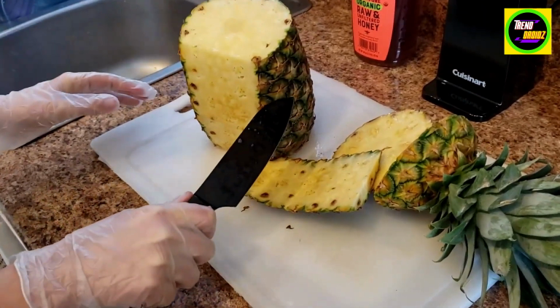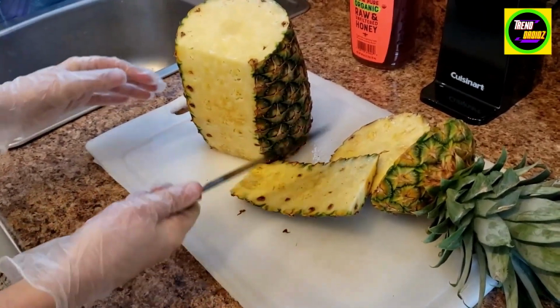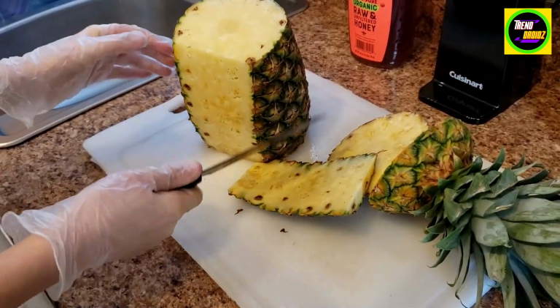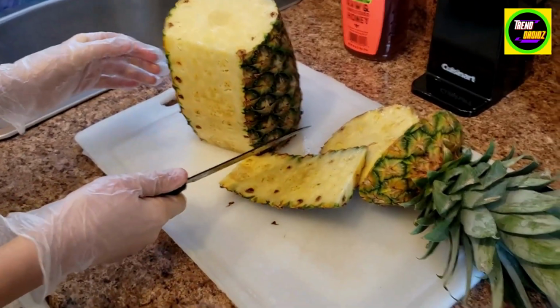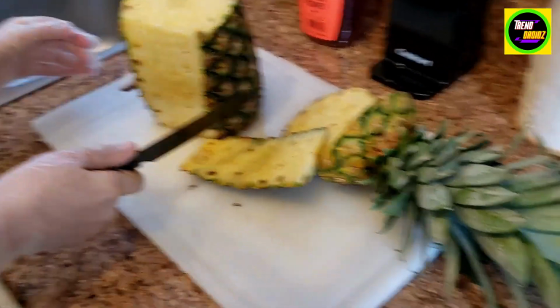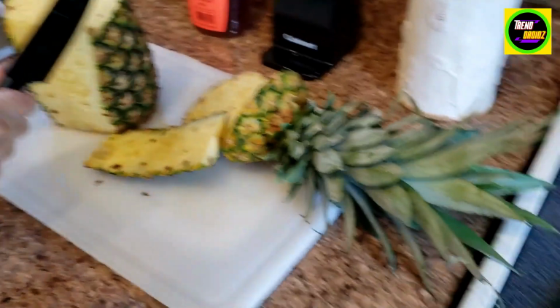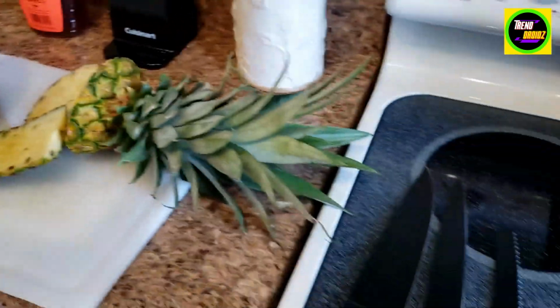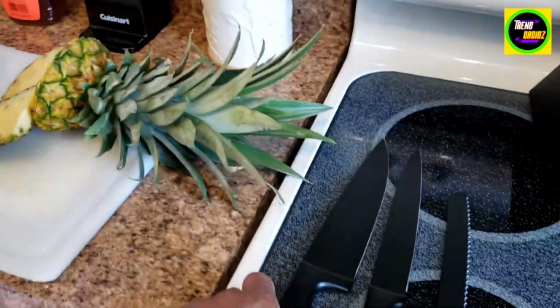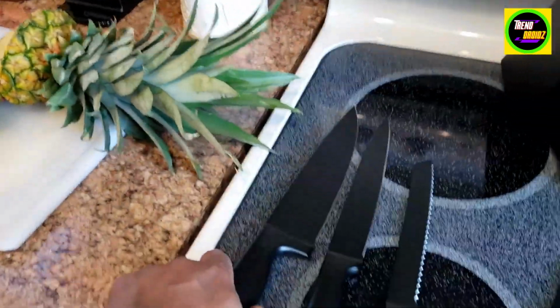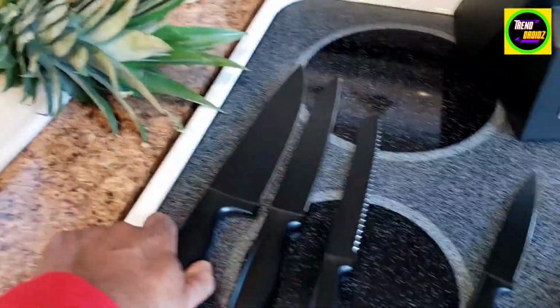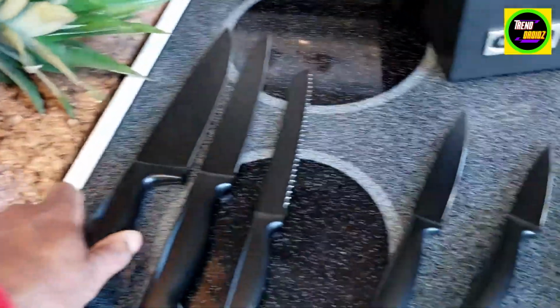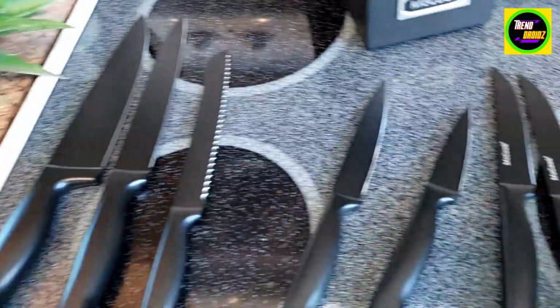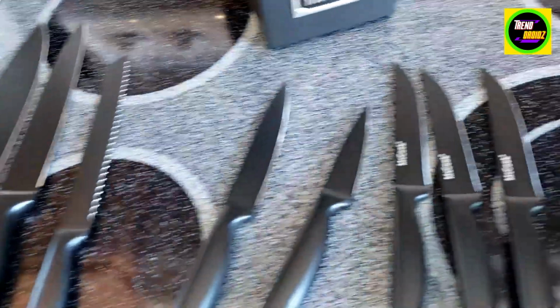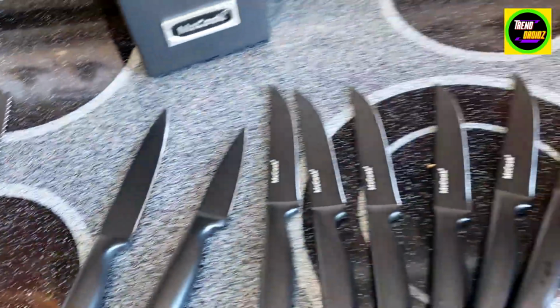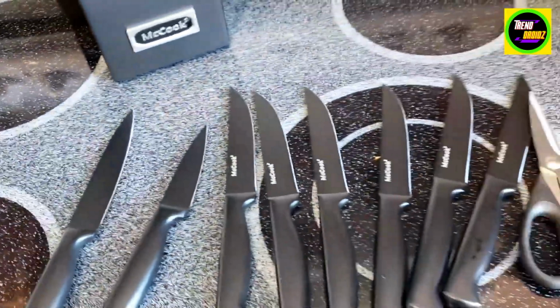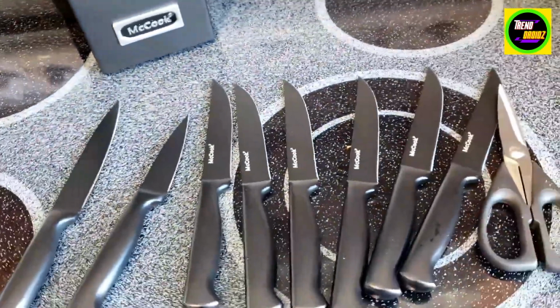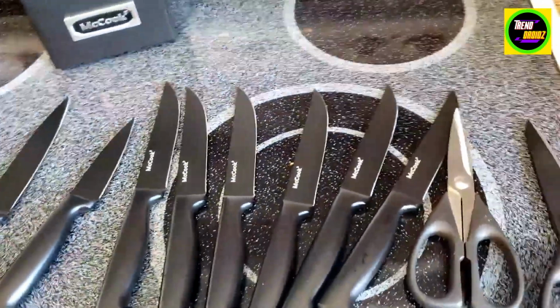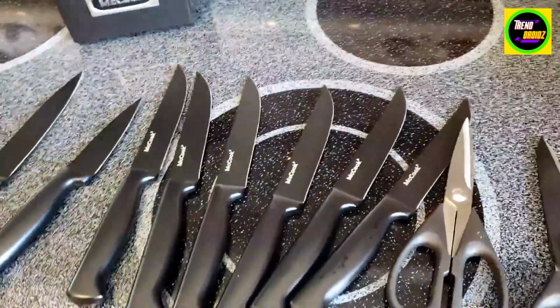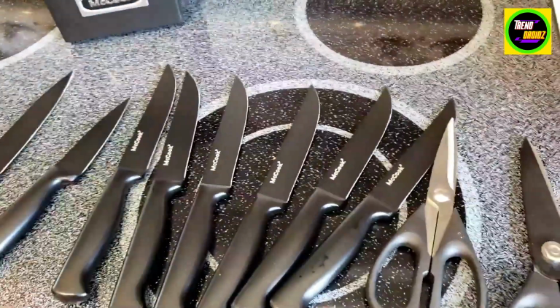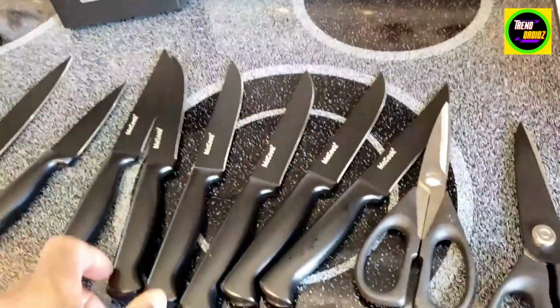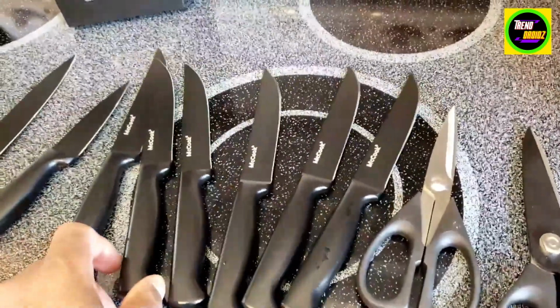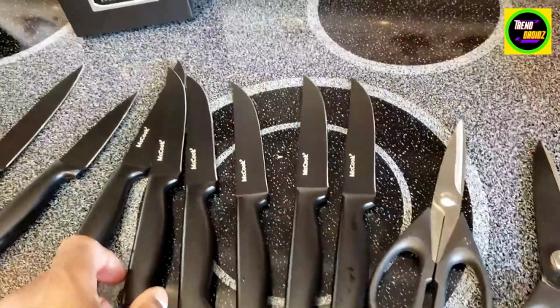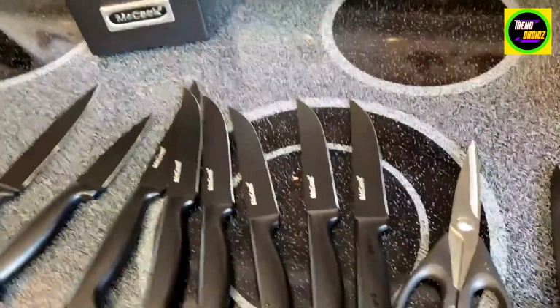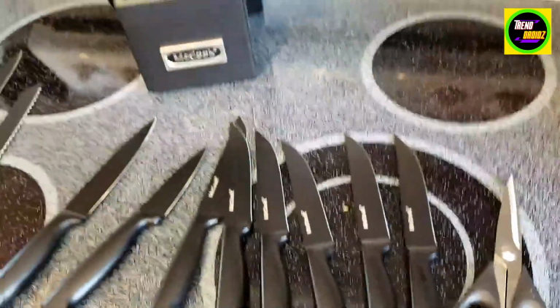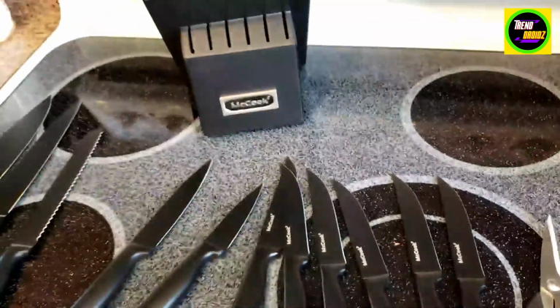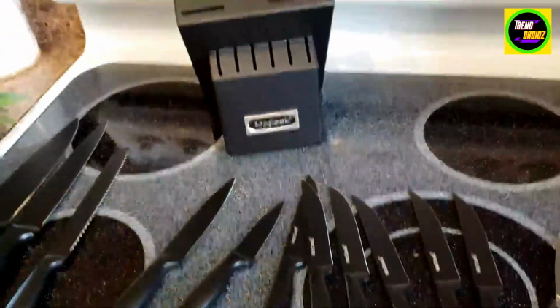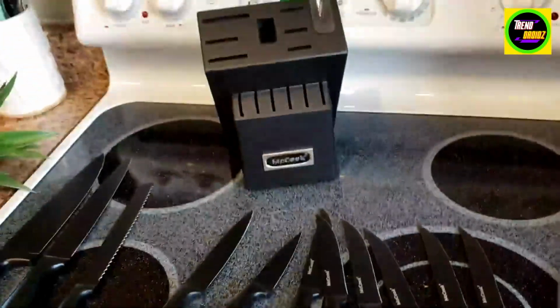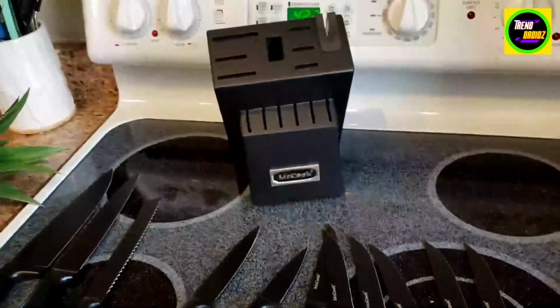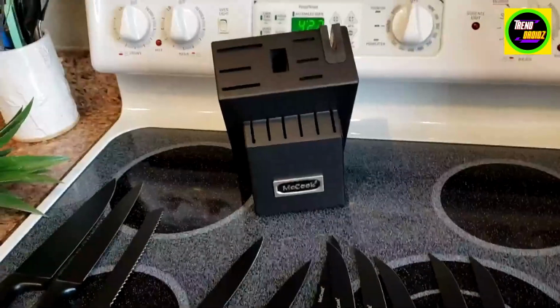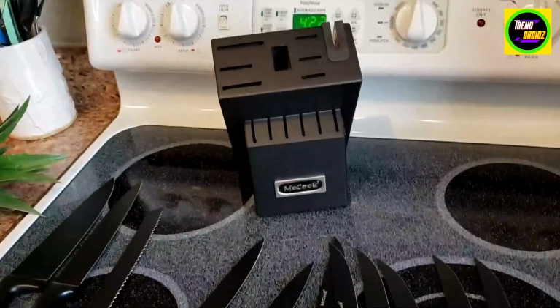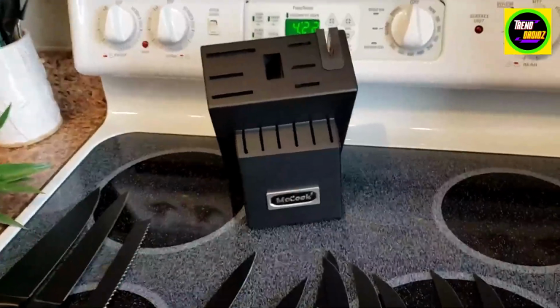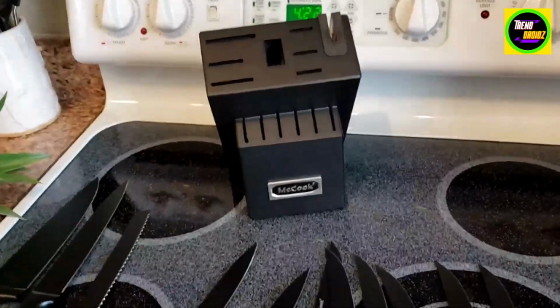Not too bad. Probably recommend it — the McCook 15-piece stainless steel knife set.